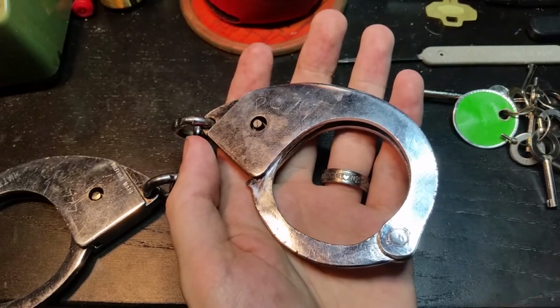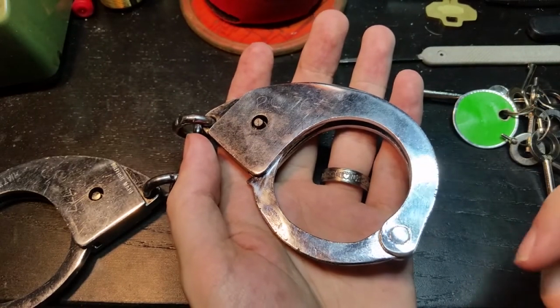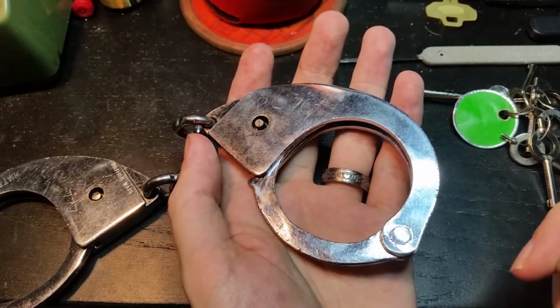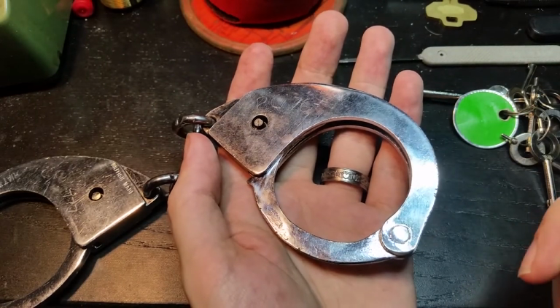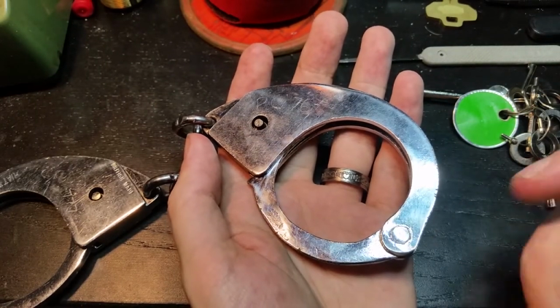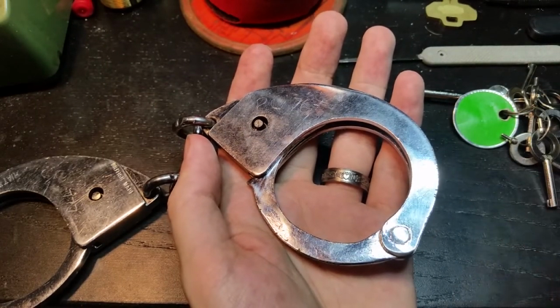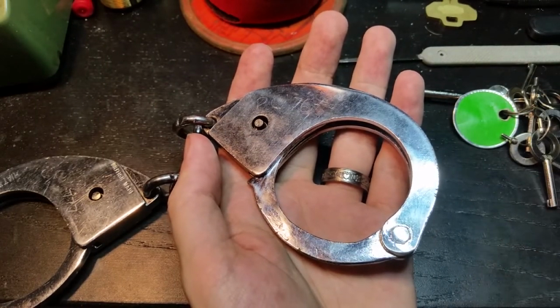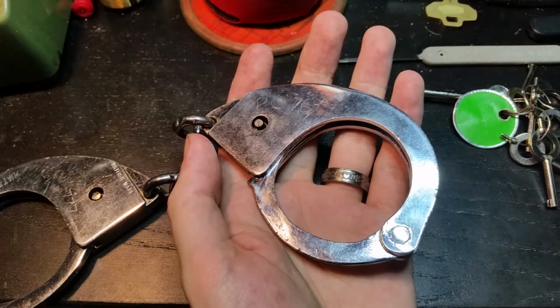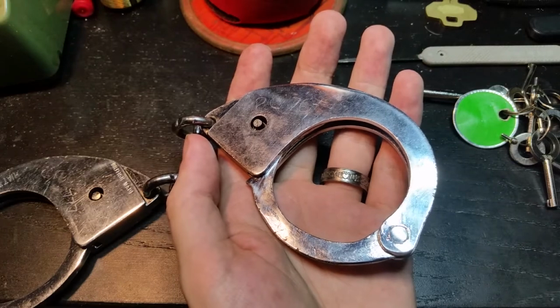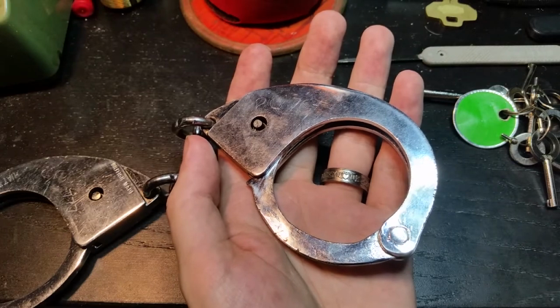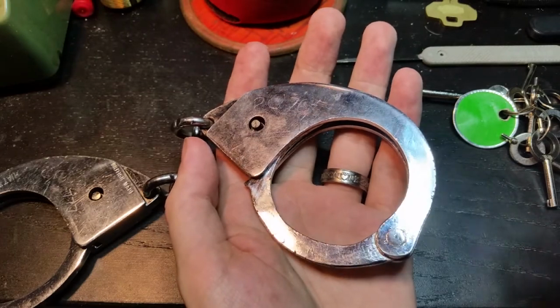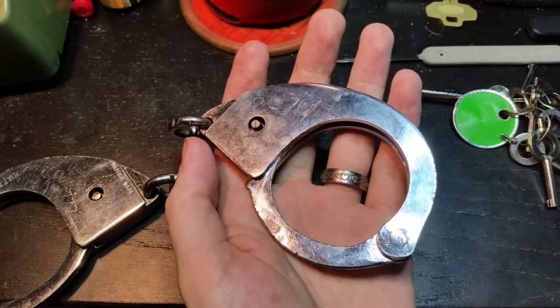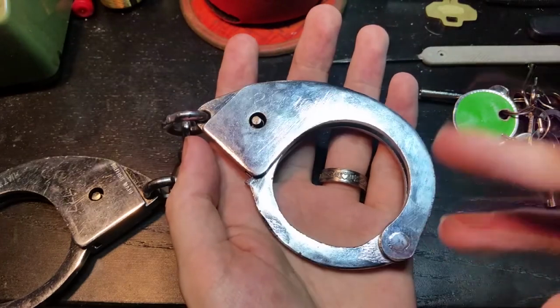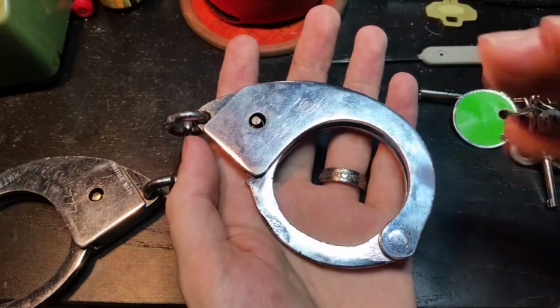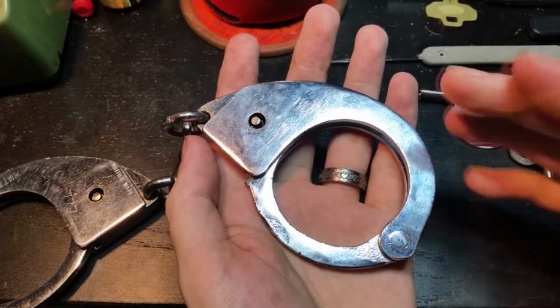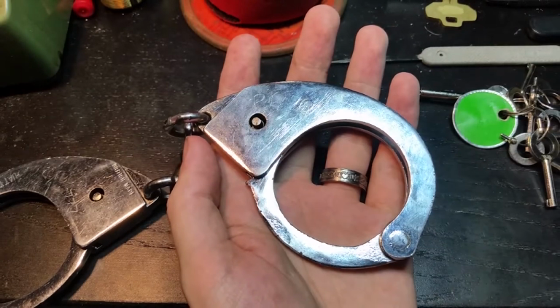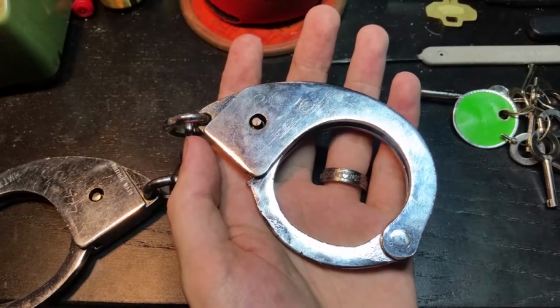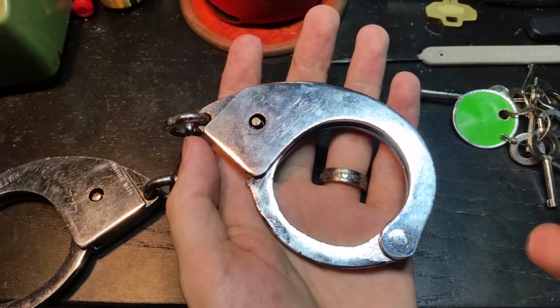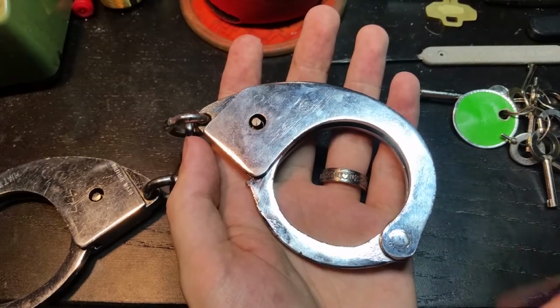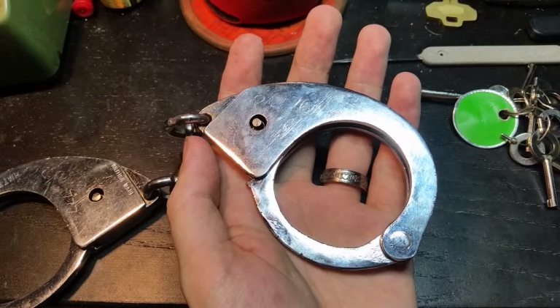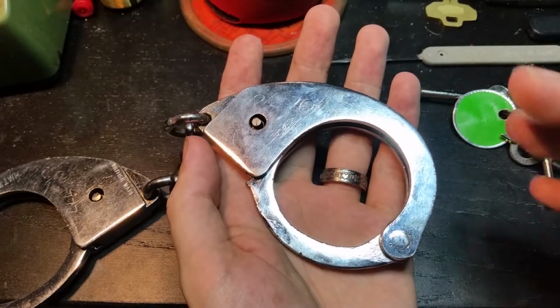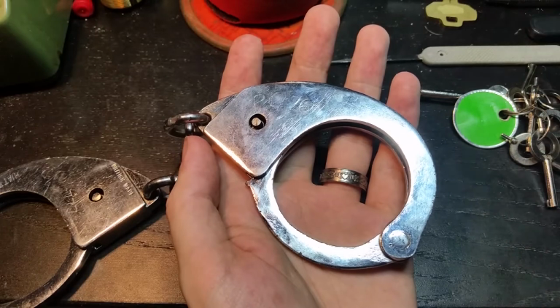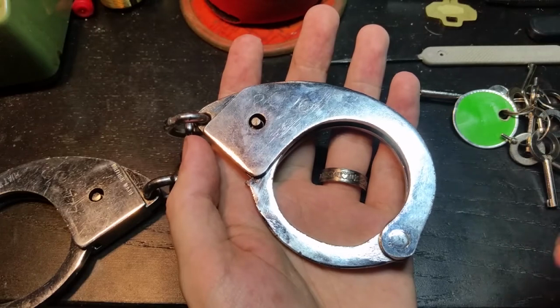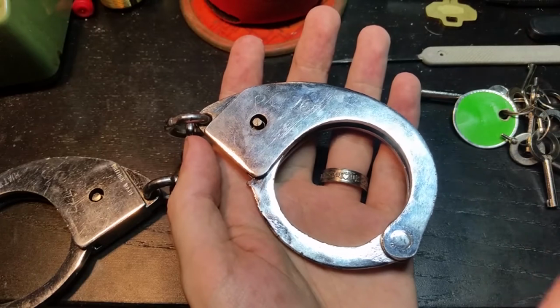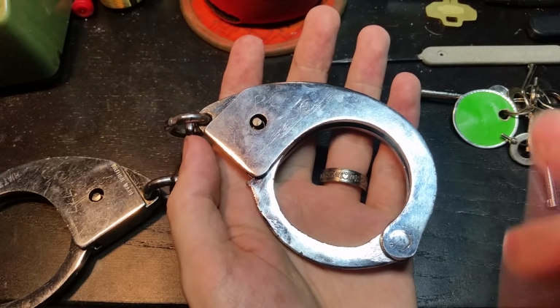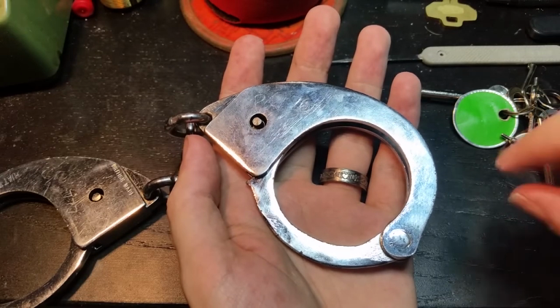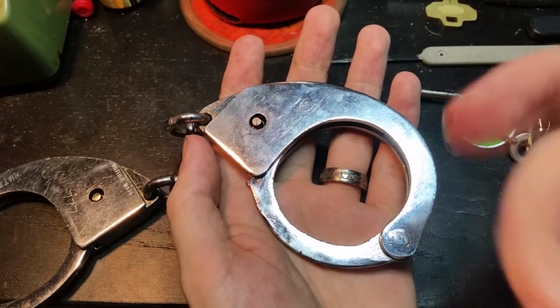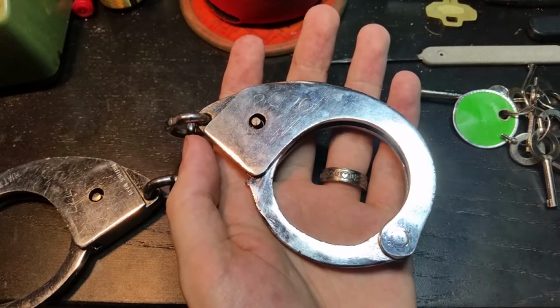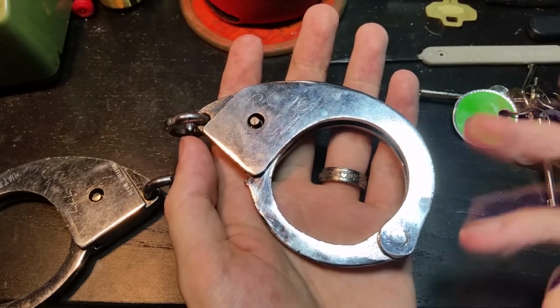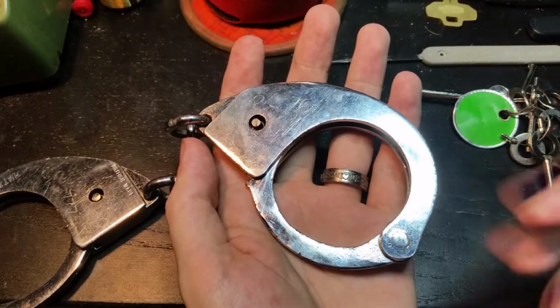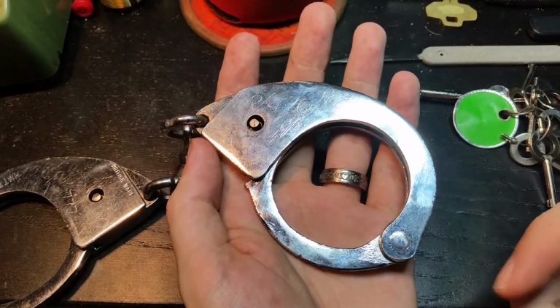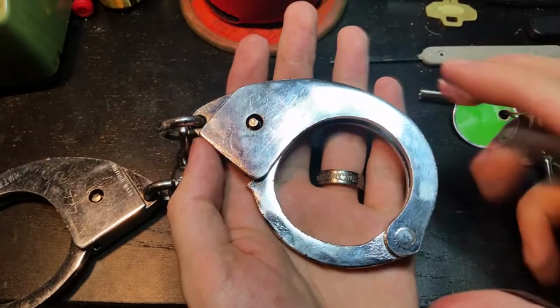Or usually they used a variation on the tower handcuff which provided some adjustment but it wasn't a swing-through design and they had a screw lock and things like that.